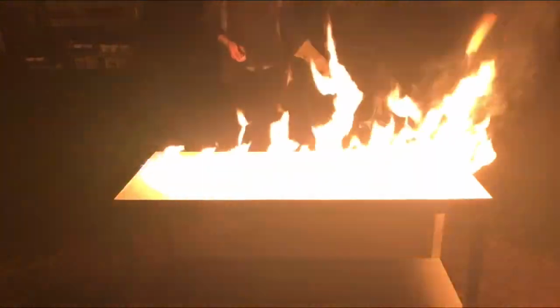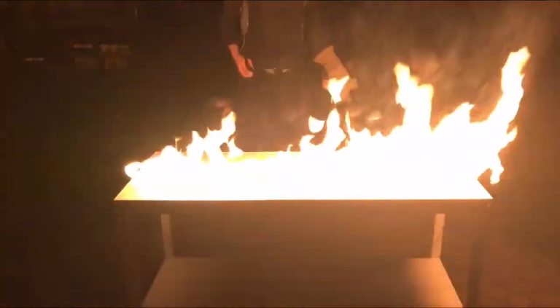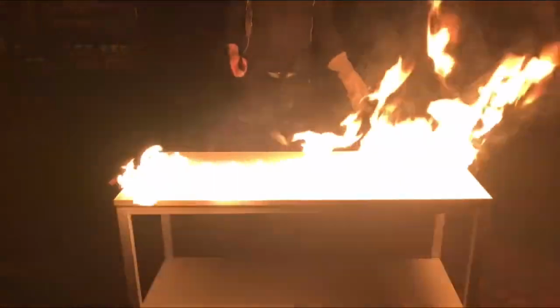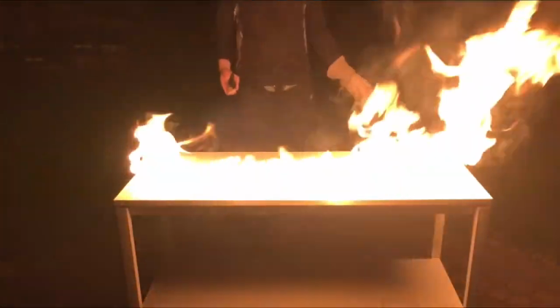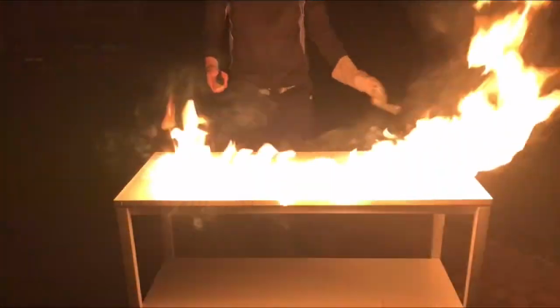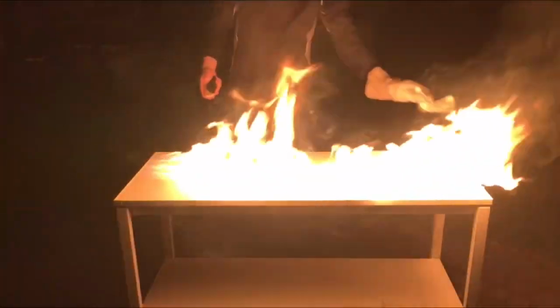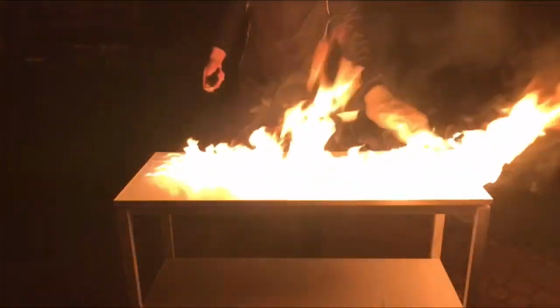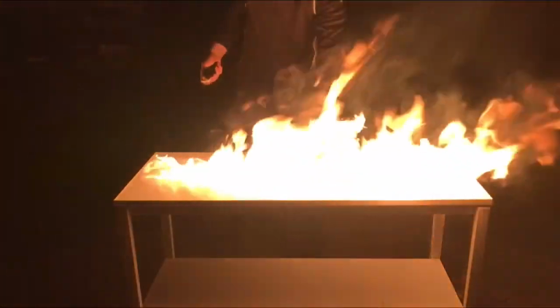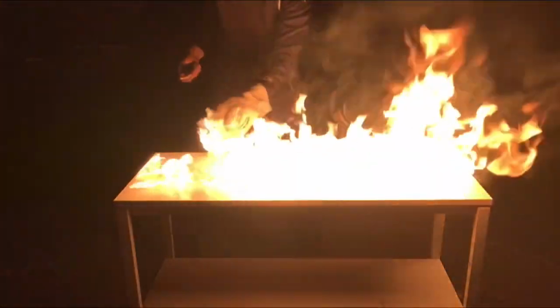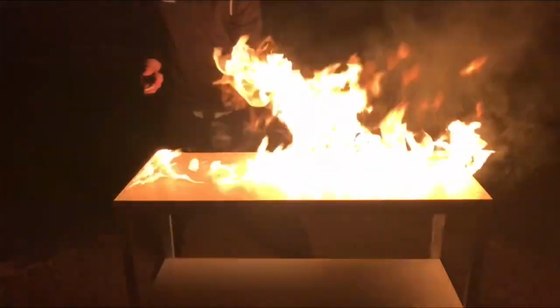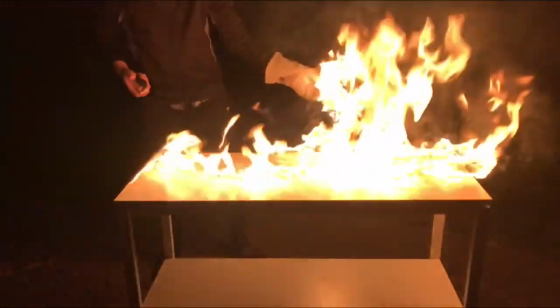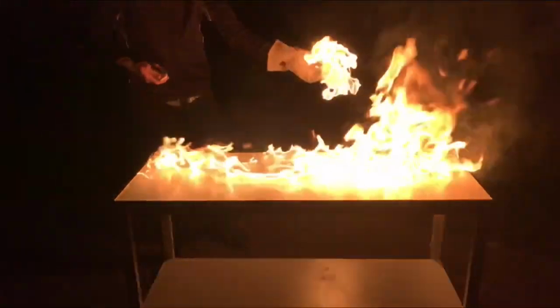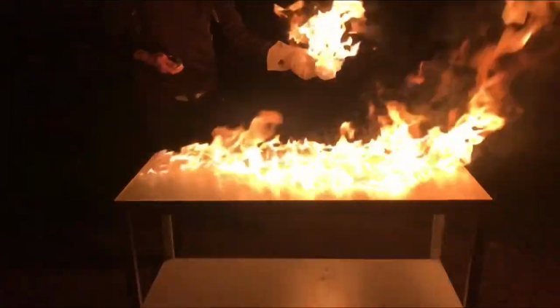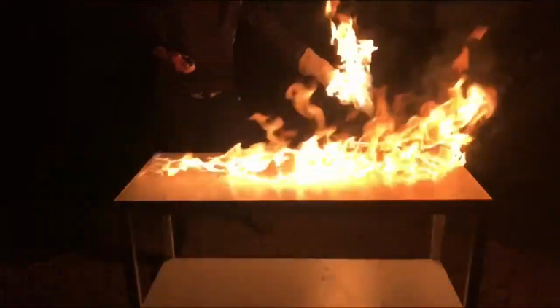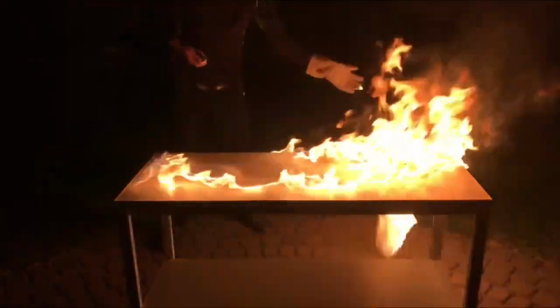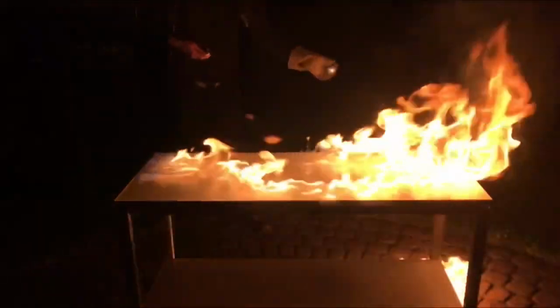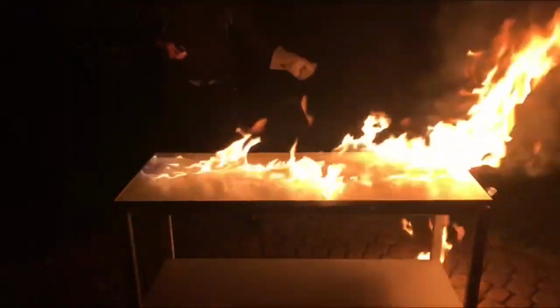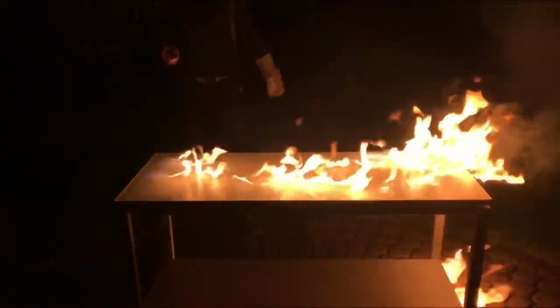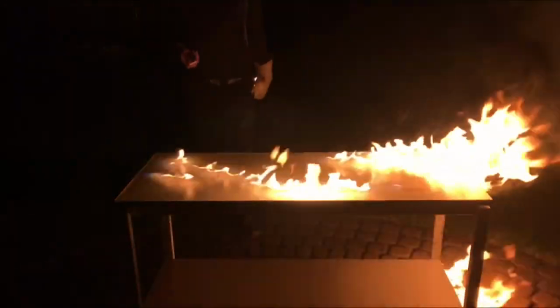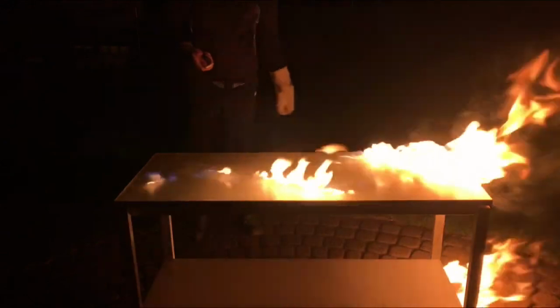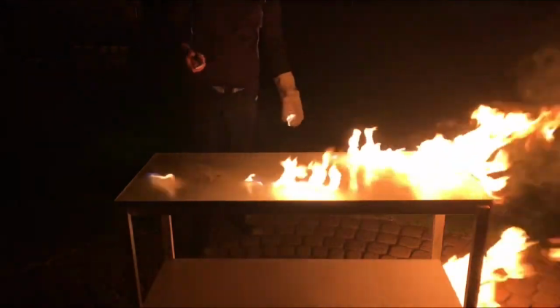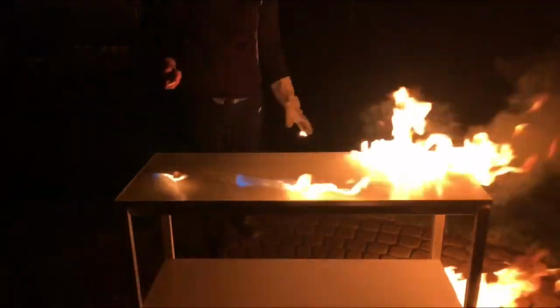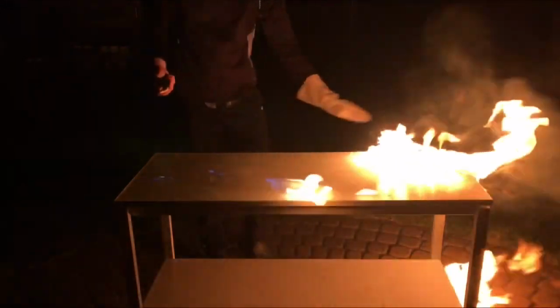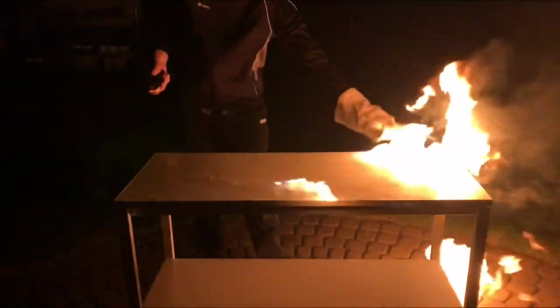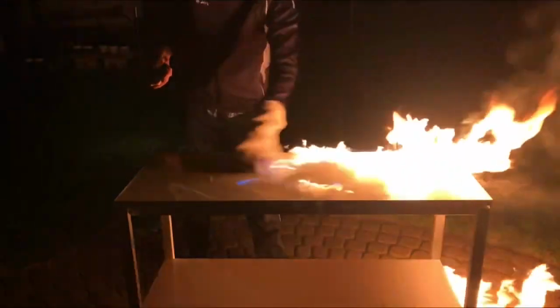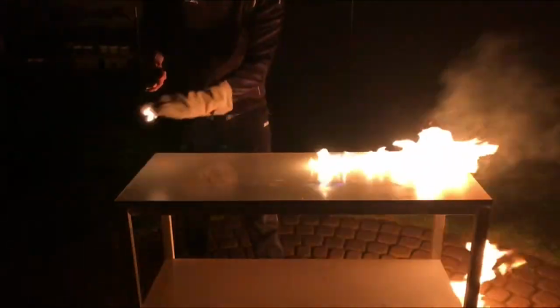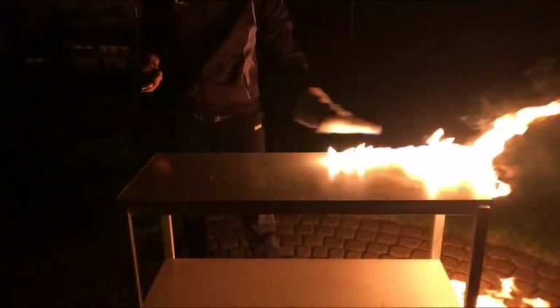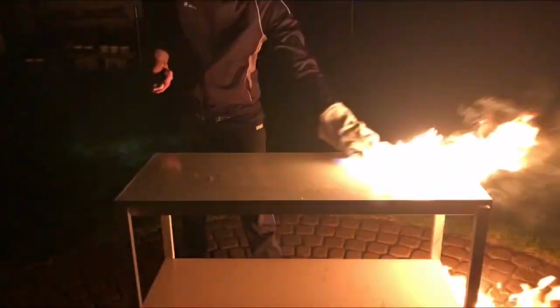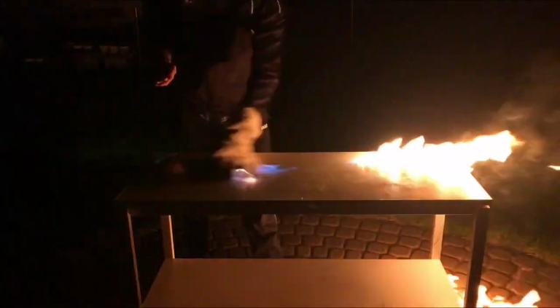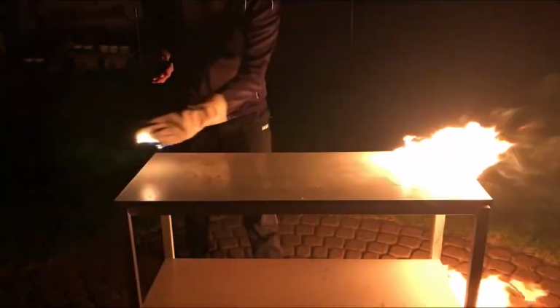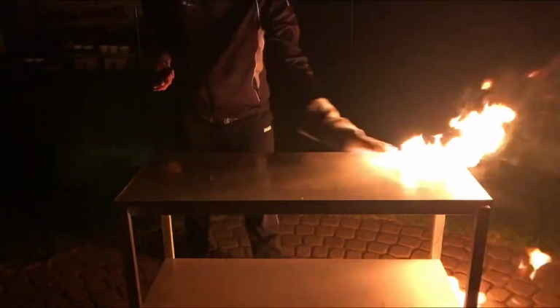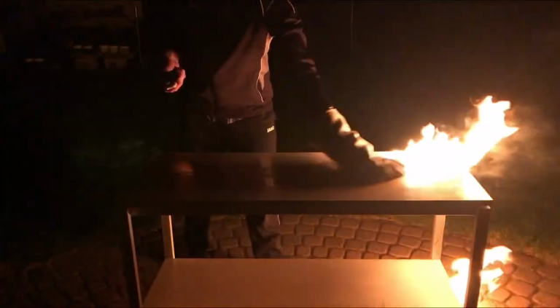I just wanted to clean the table and it lit up for some unknown reason. Anyways, we just wiped it off a couple of times and it should be clean now.